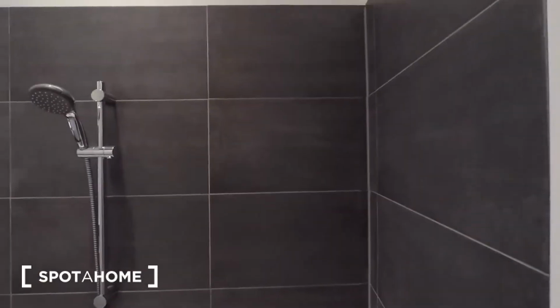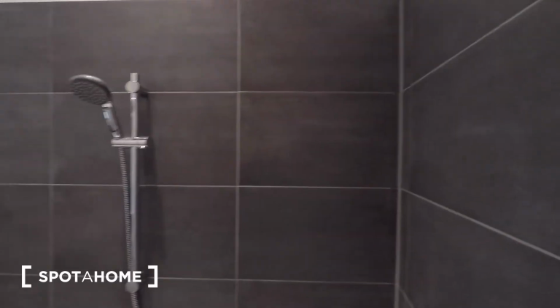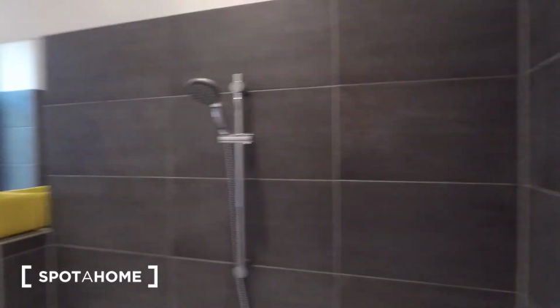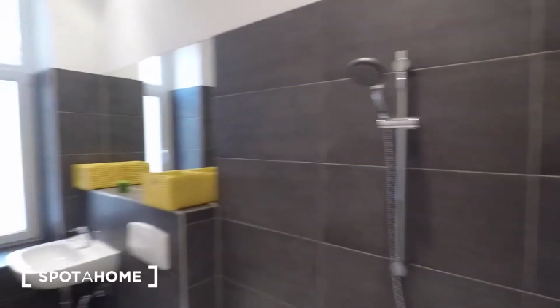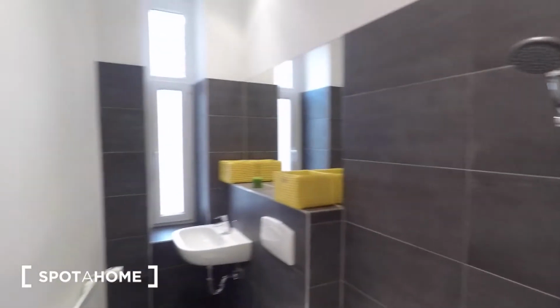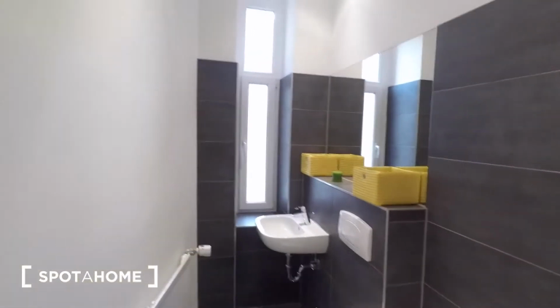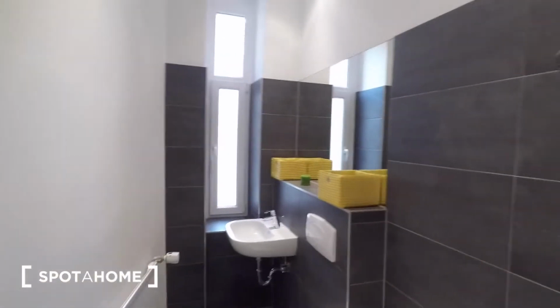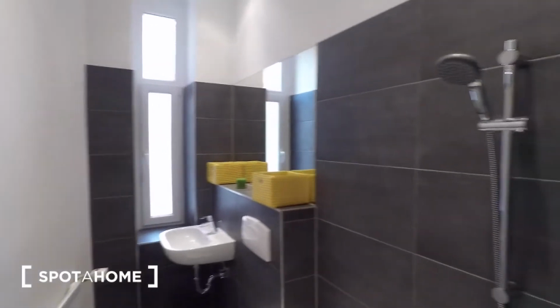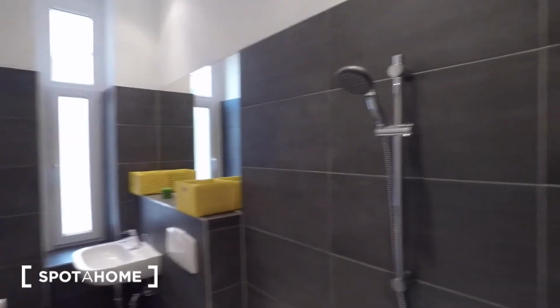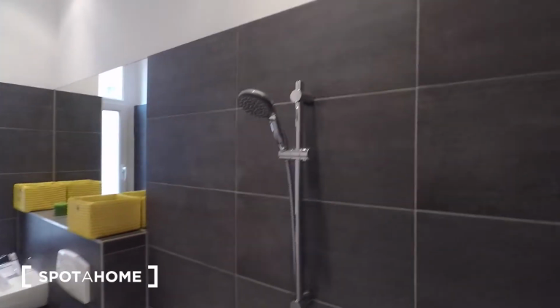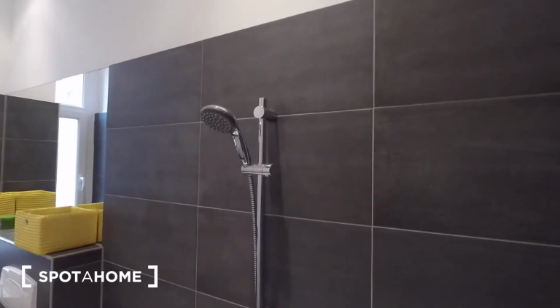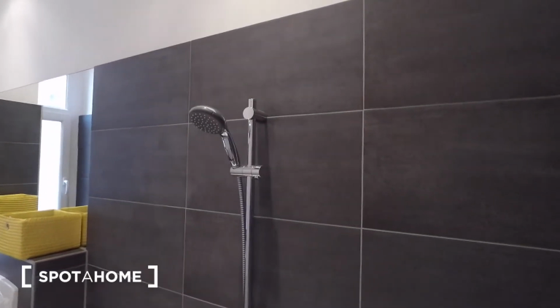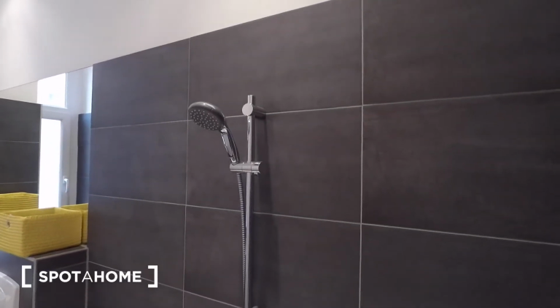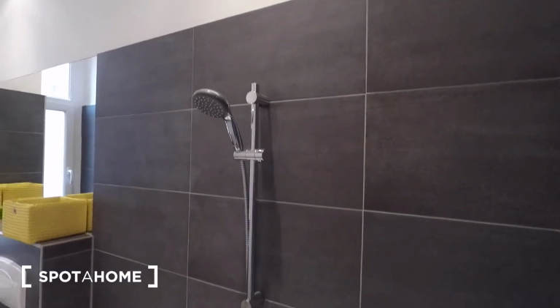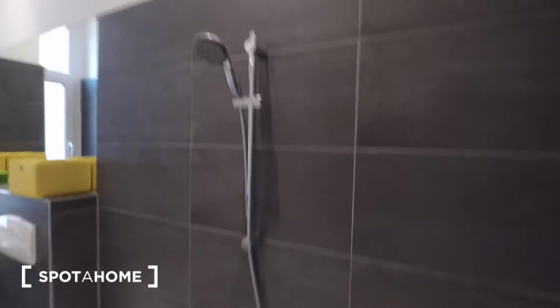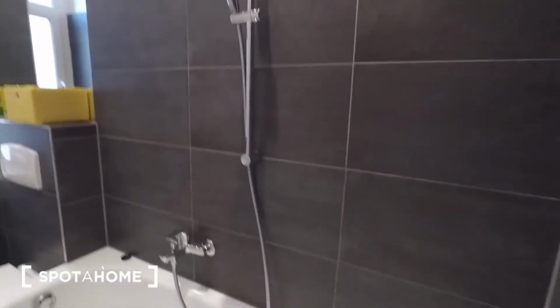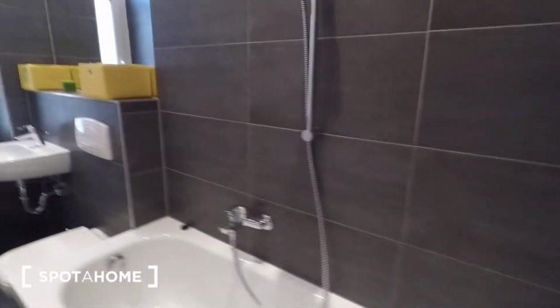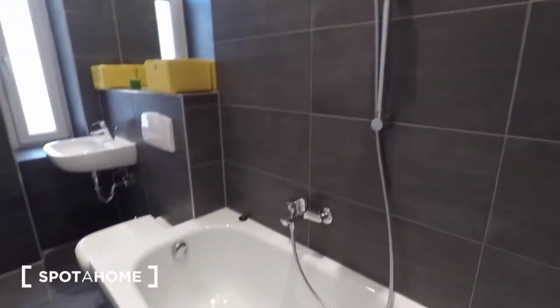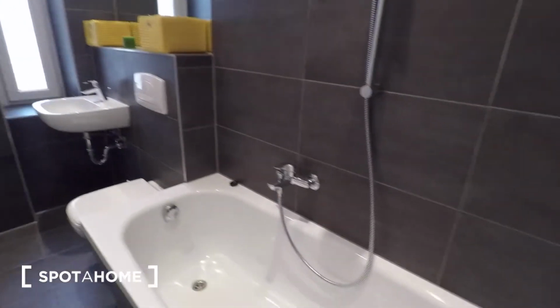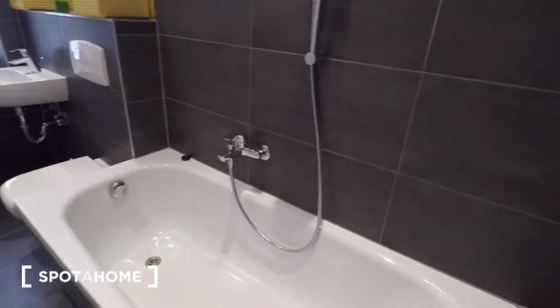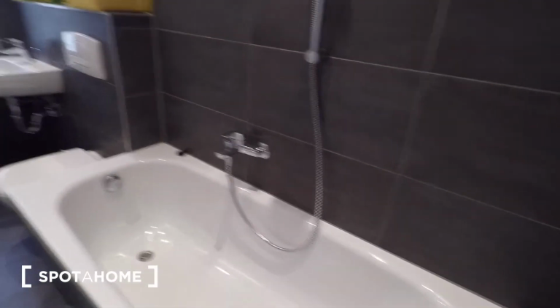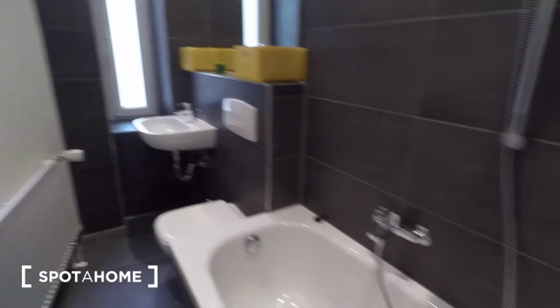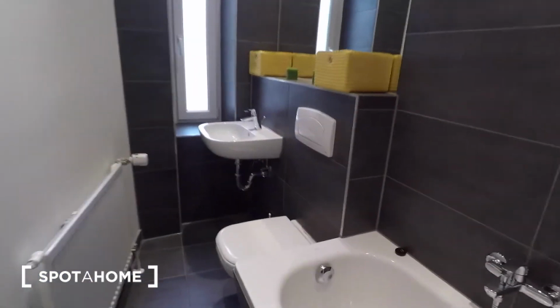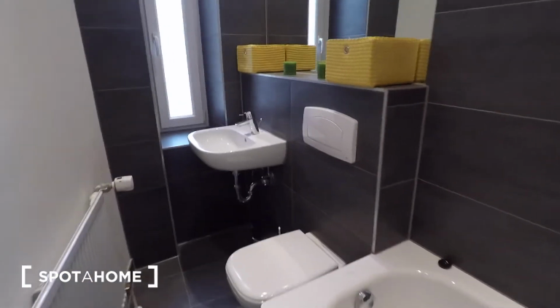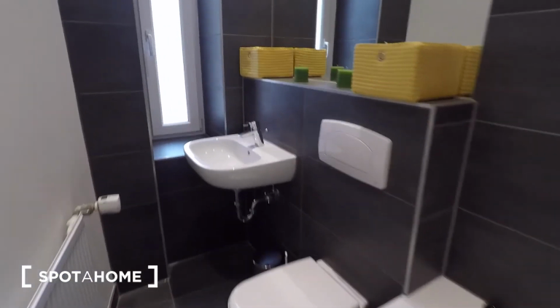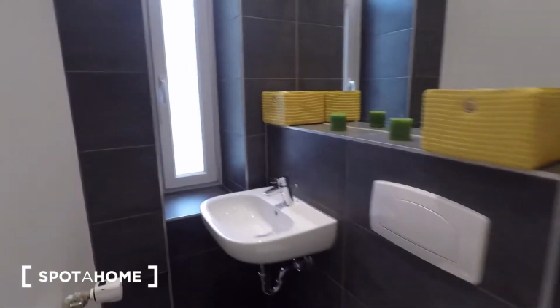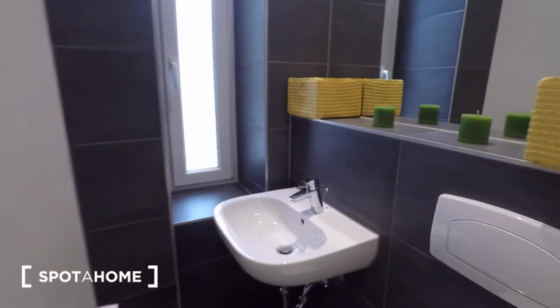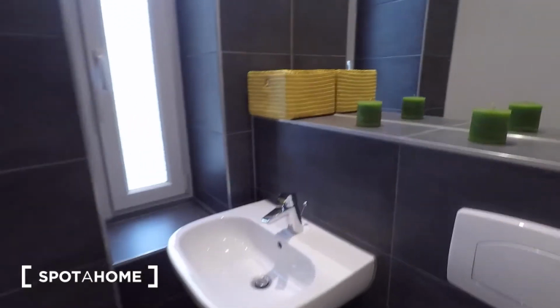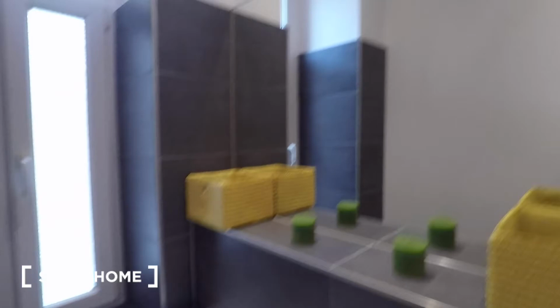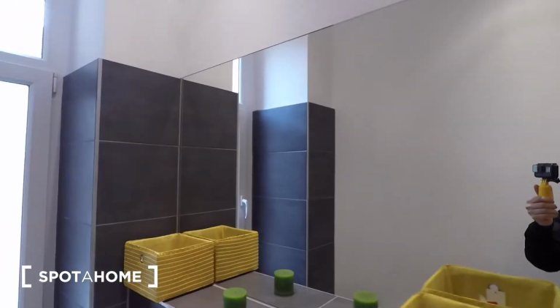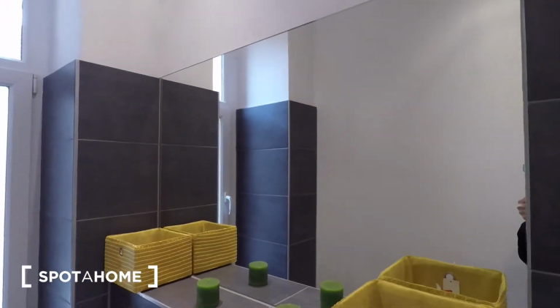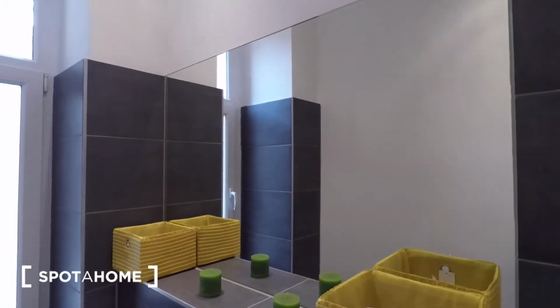Tiled as well. It's a really modern bathroom and you've got a shower head, bathtub, toilet, sink, and a large mirror.